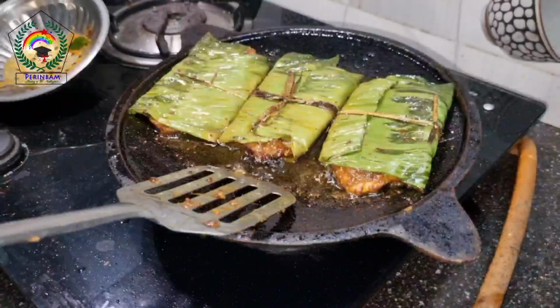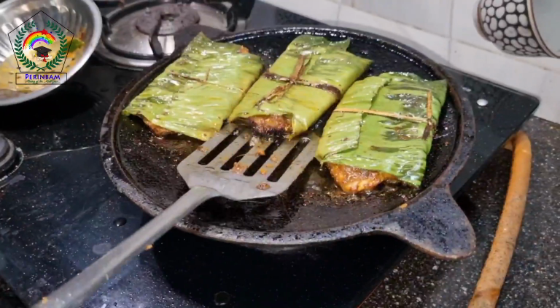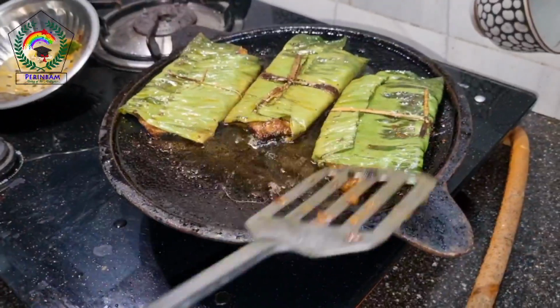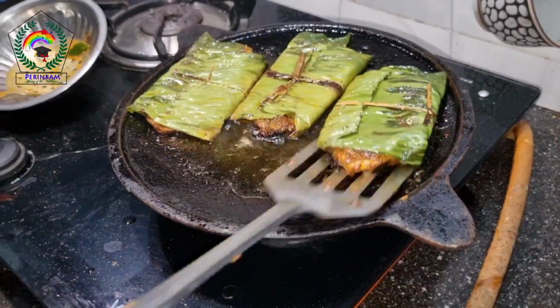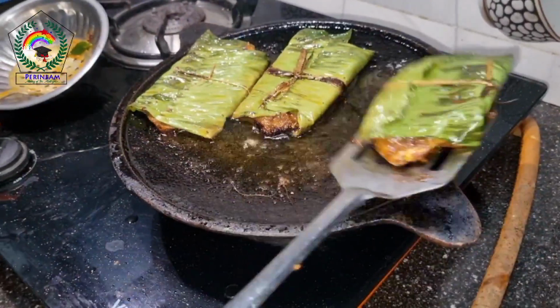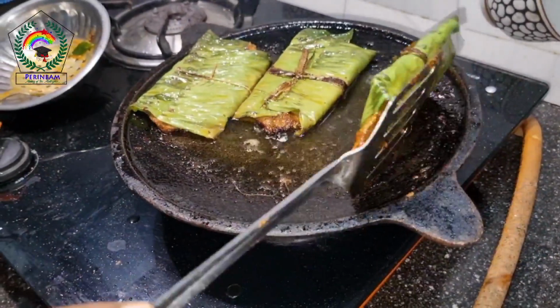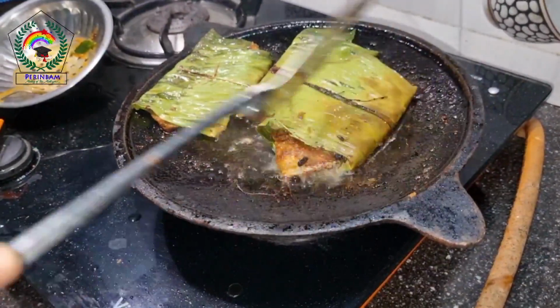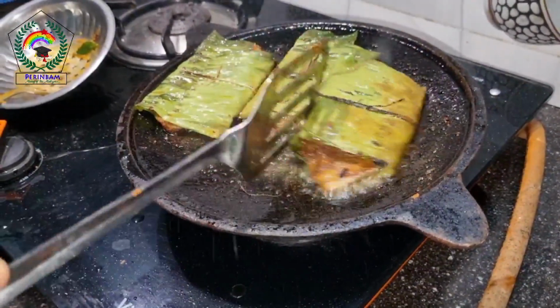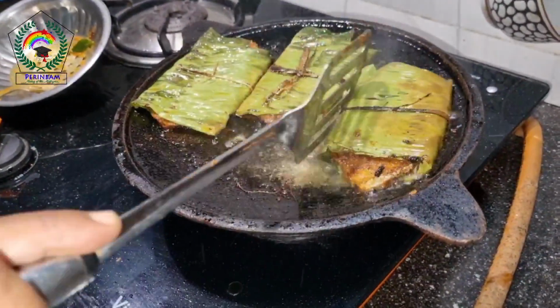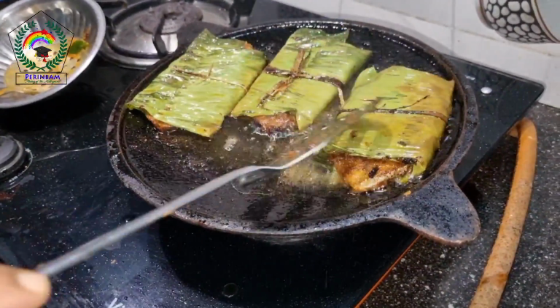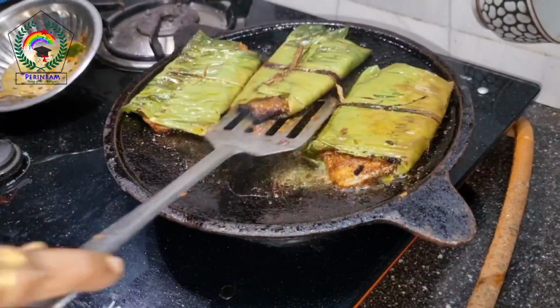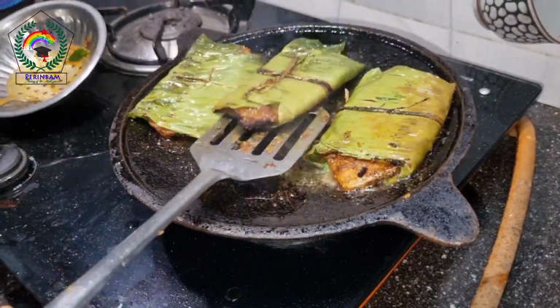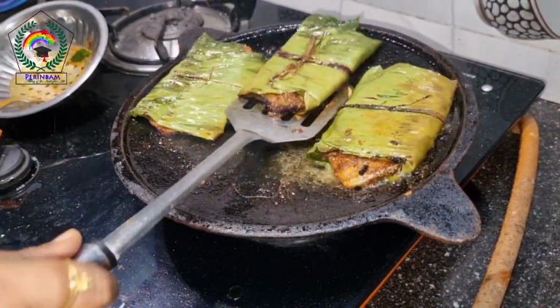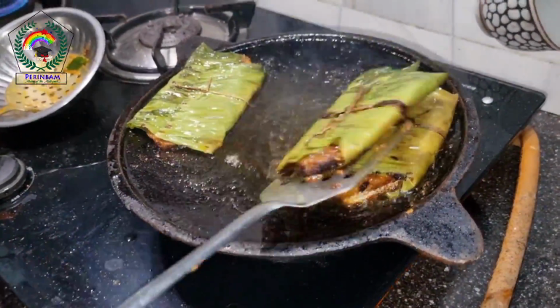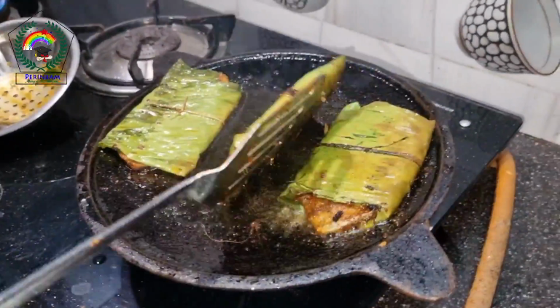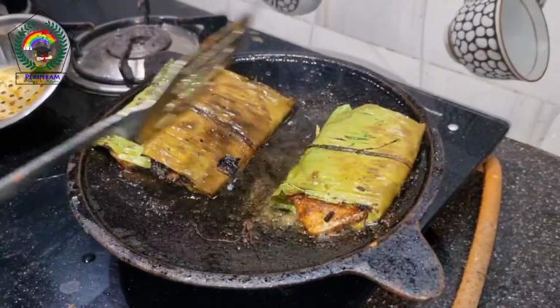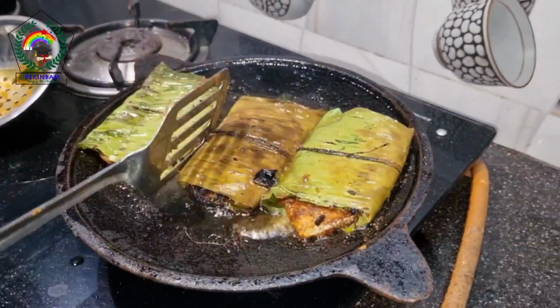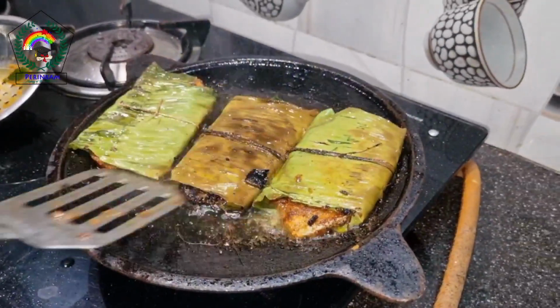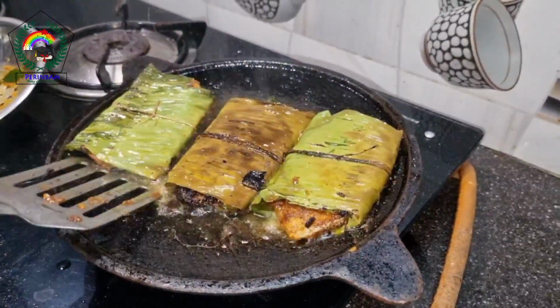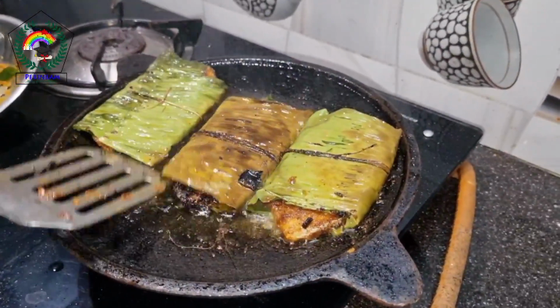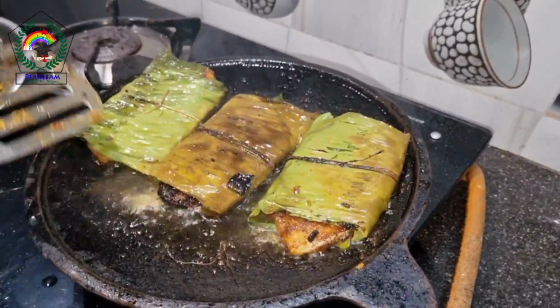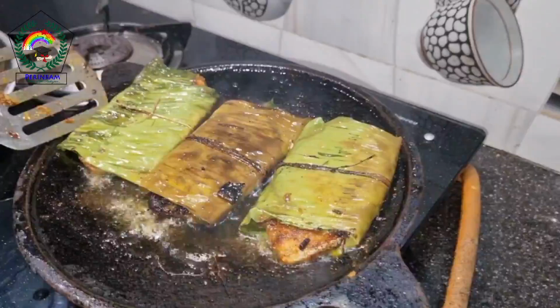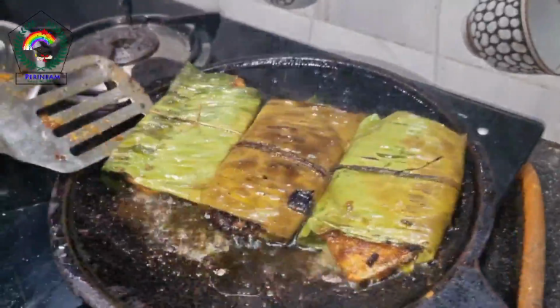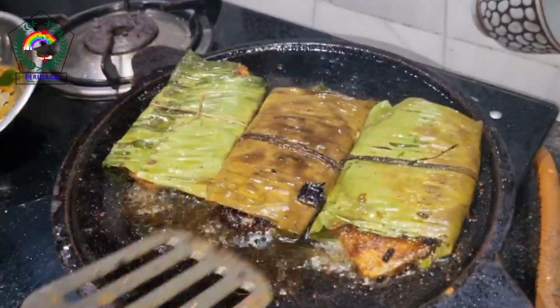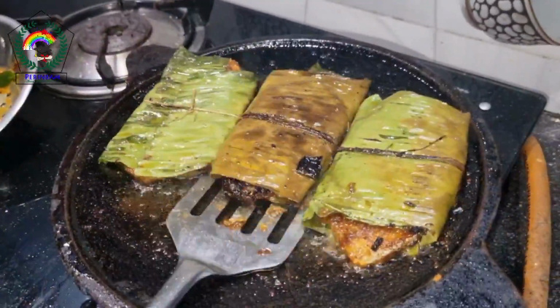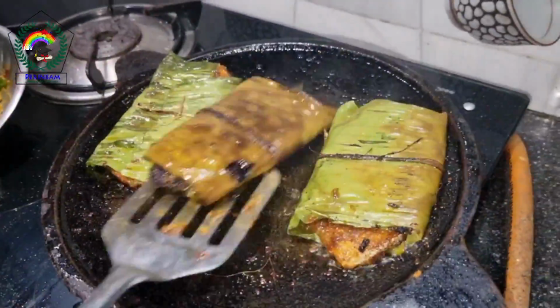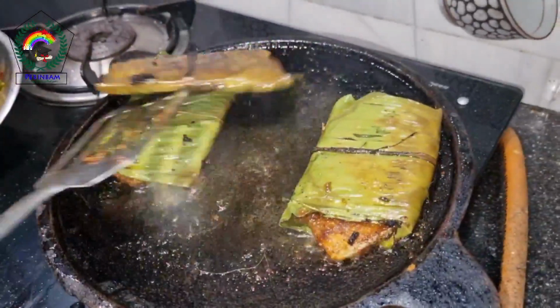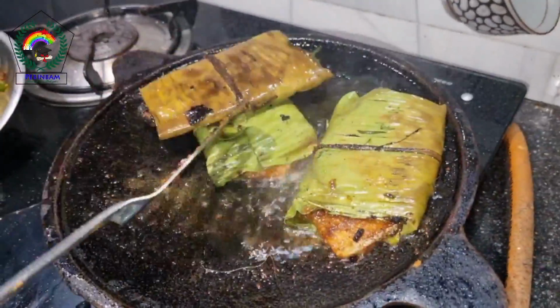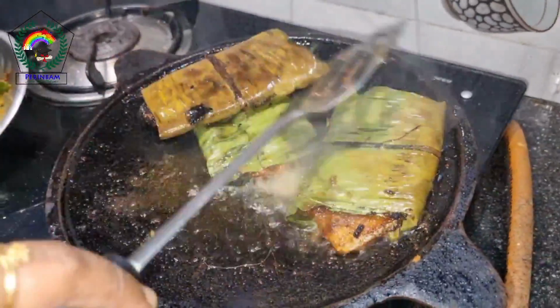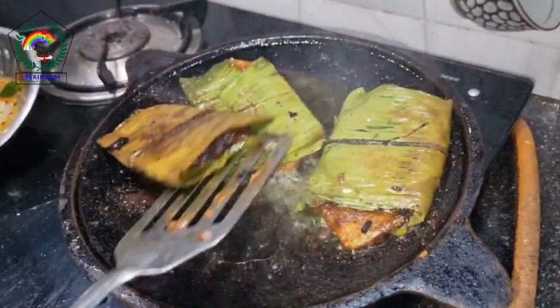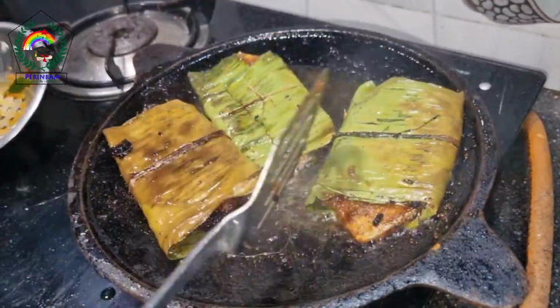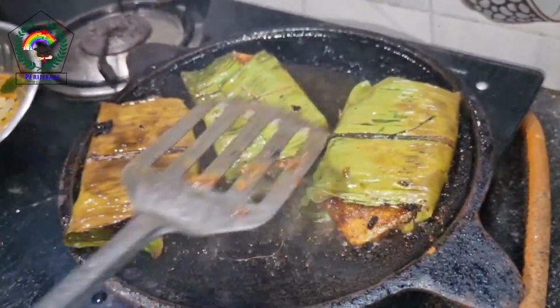Fry for a few minutes. When the banana leaves turn dark brown, it means that the fish is ready to be served.